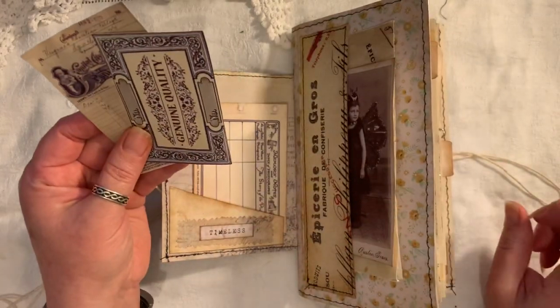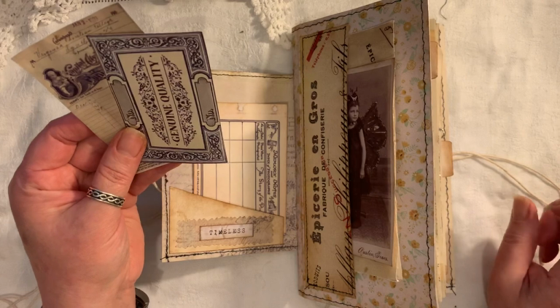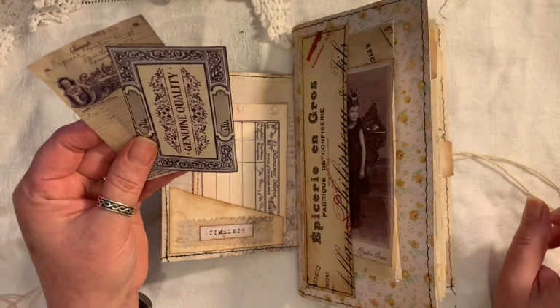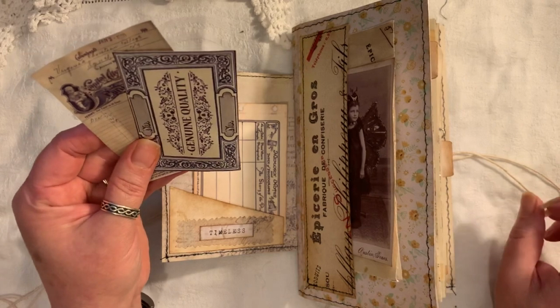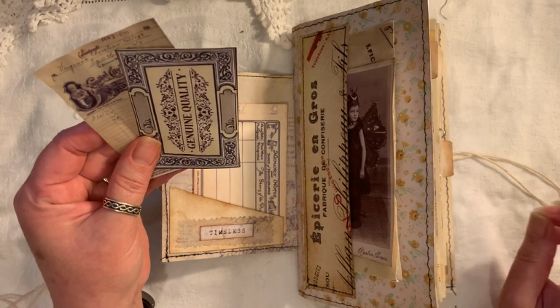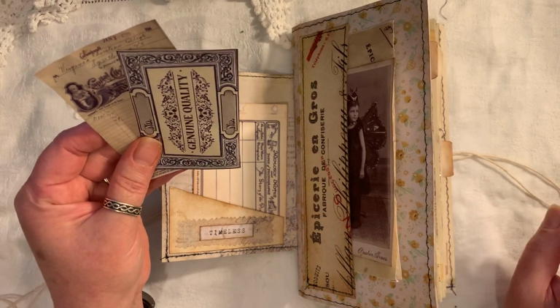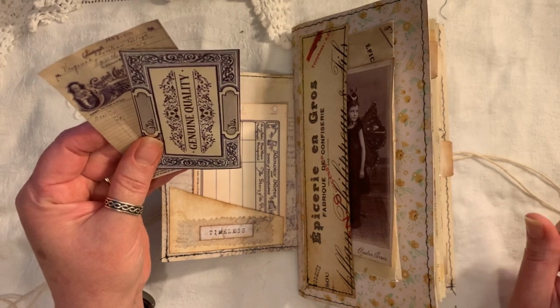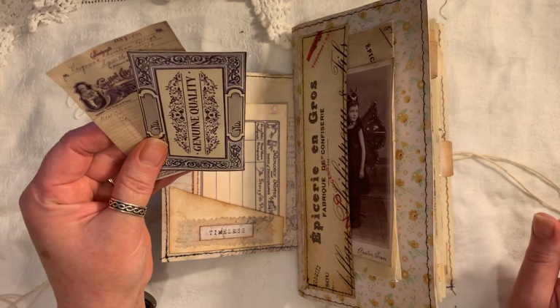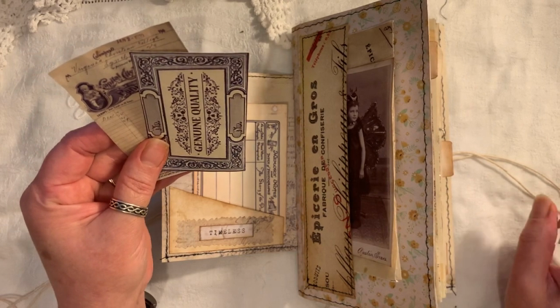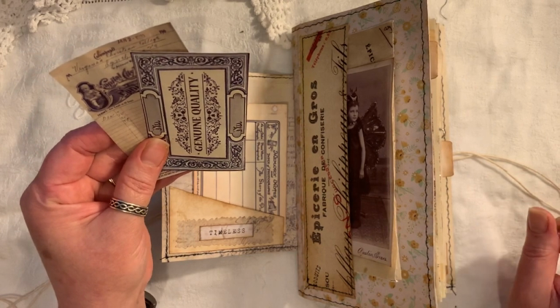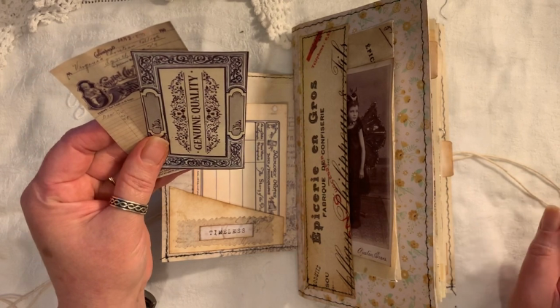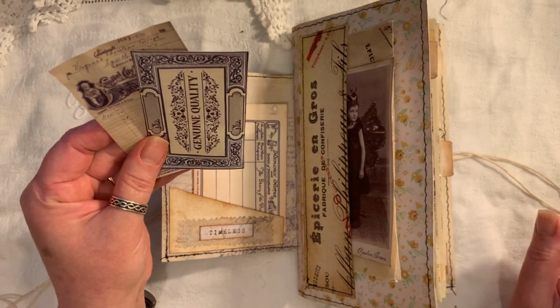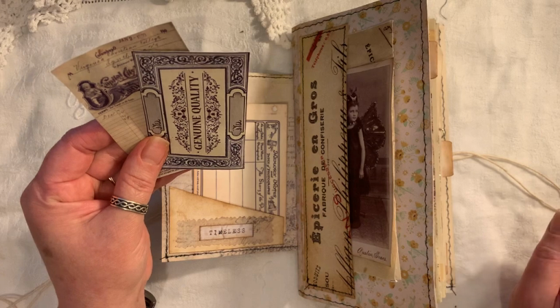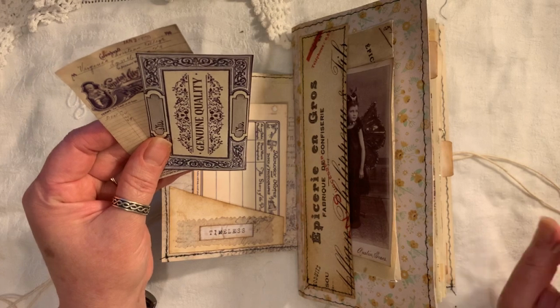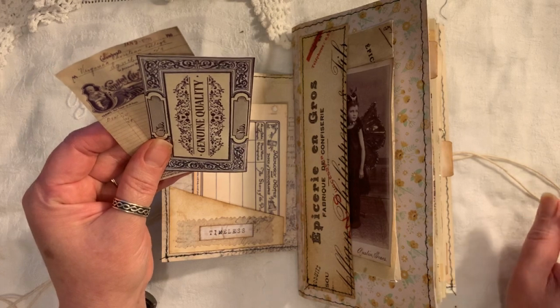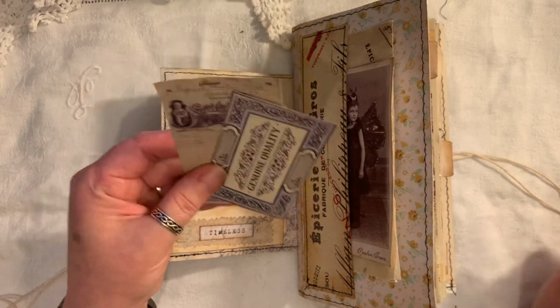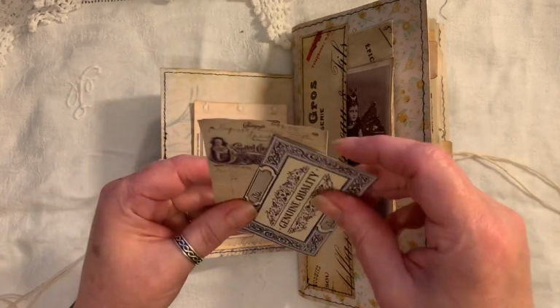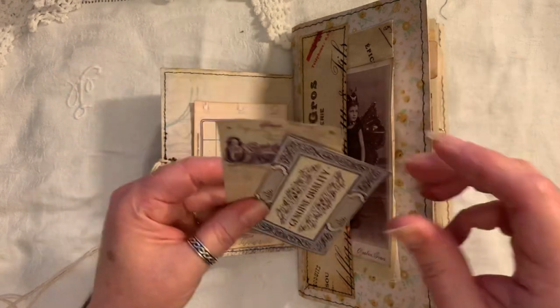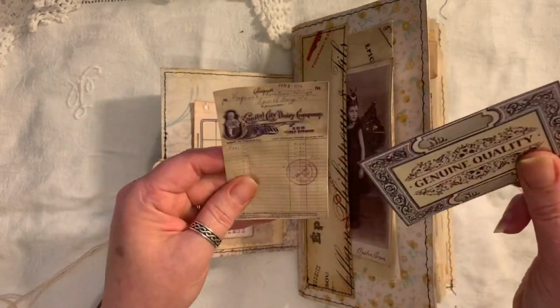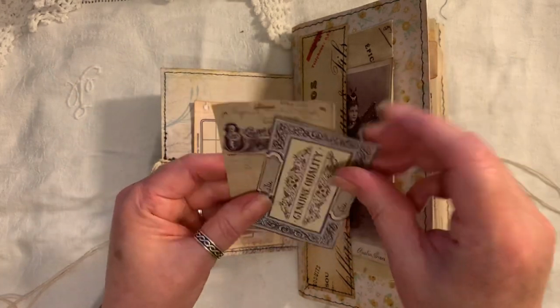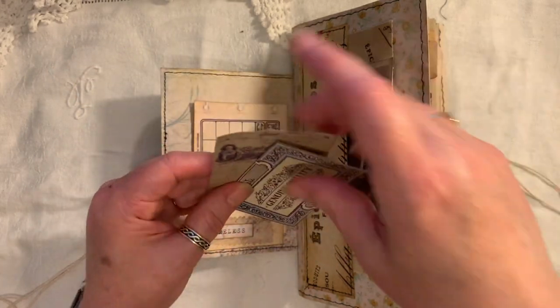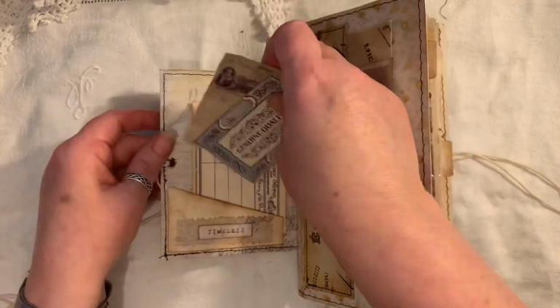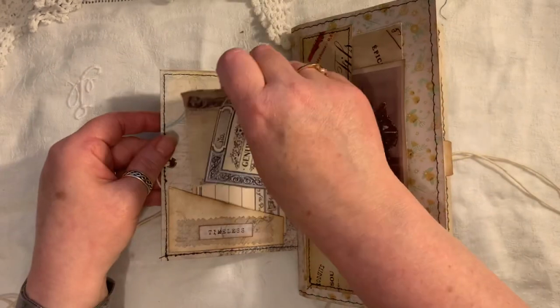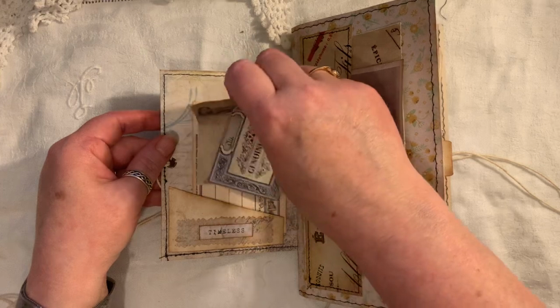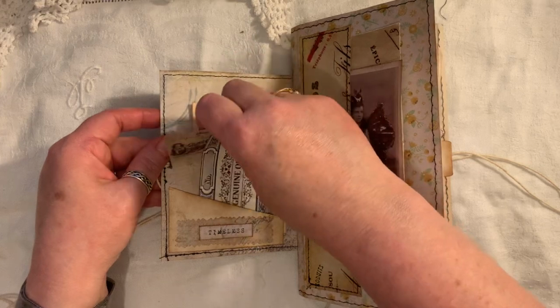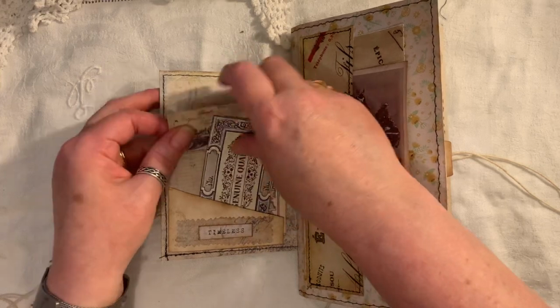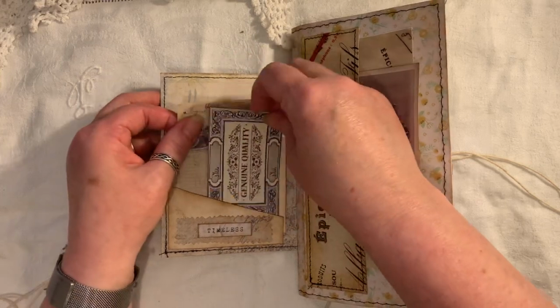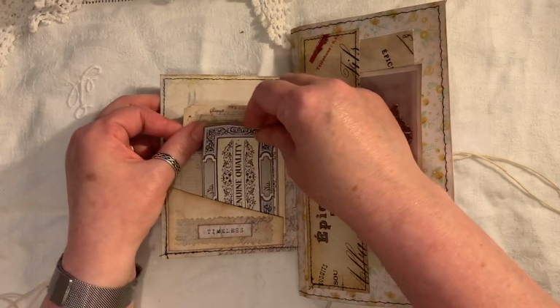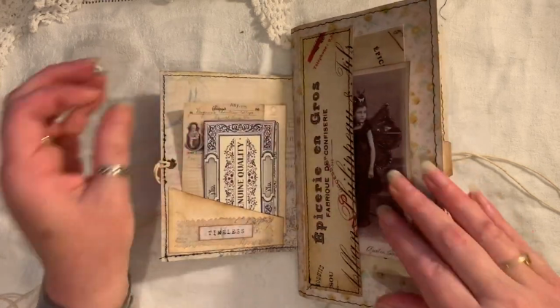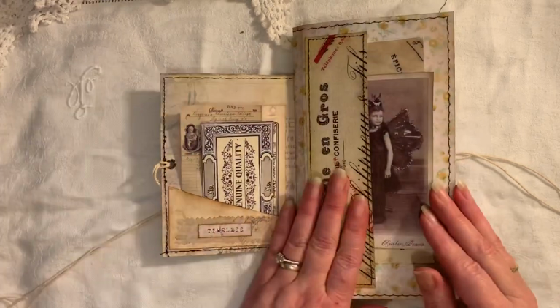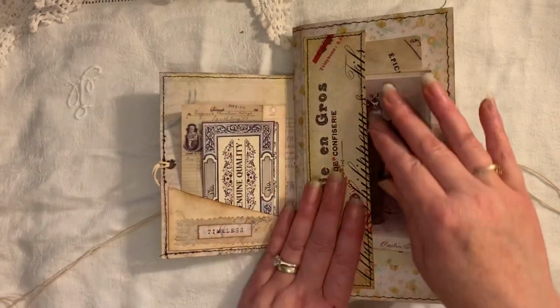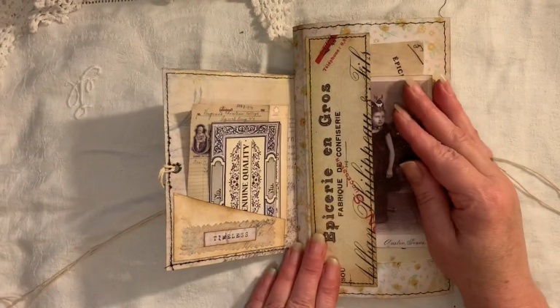I did use some things from Collective Chickadee who is on YouTube. She had given away some freebies the other week when she was making a little tri-folder thing, so you can go over and check that out.